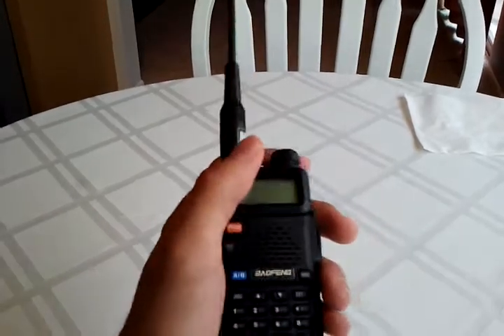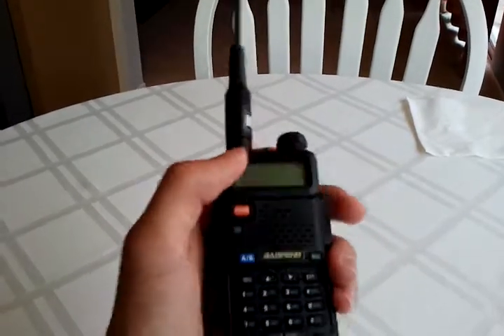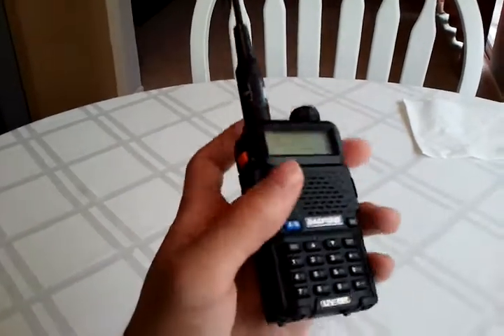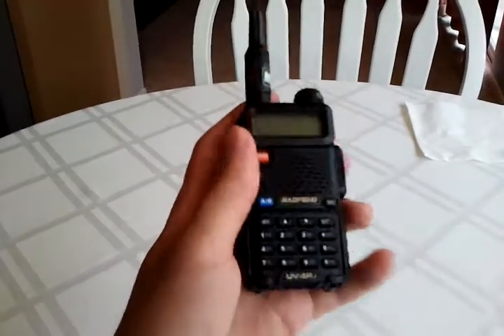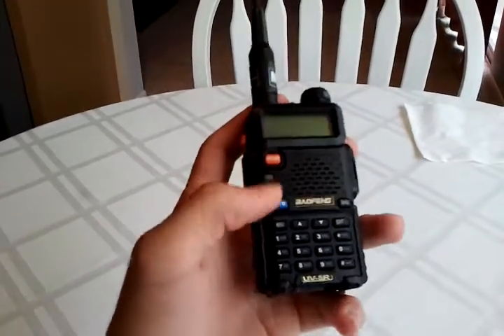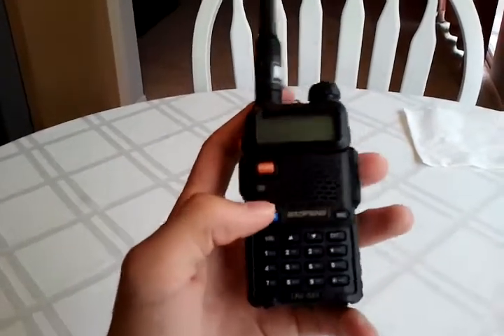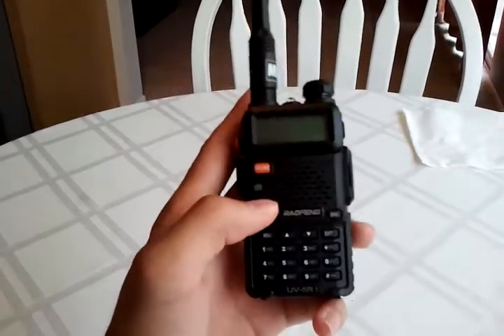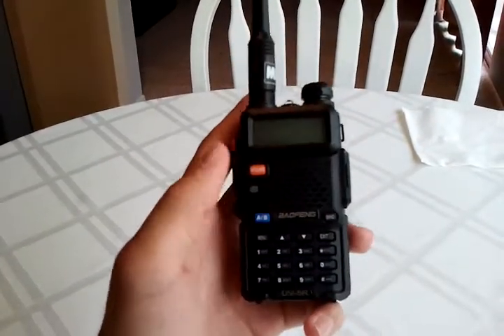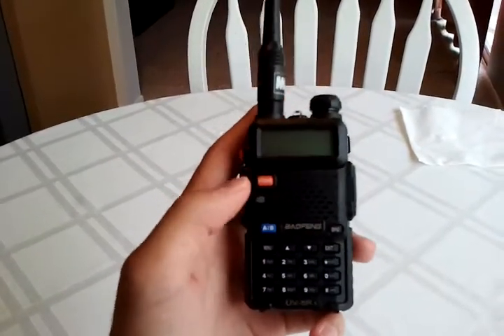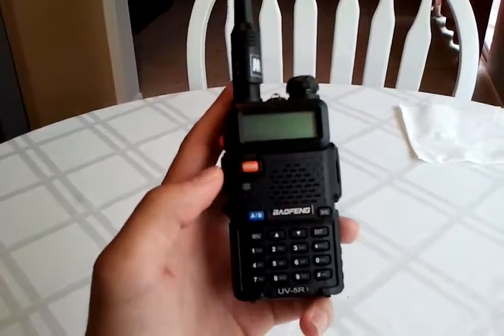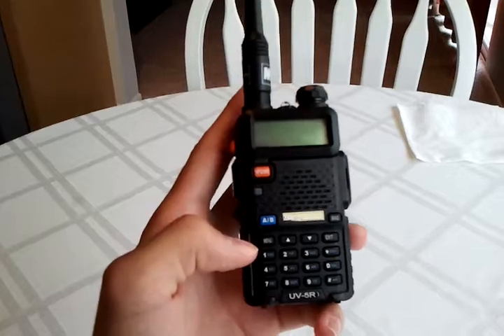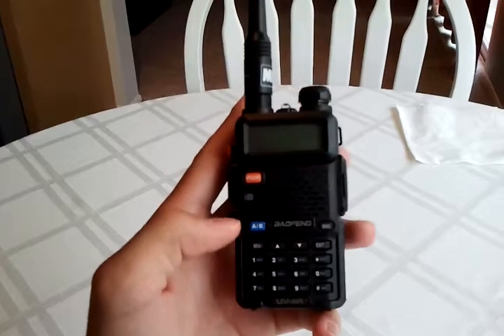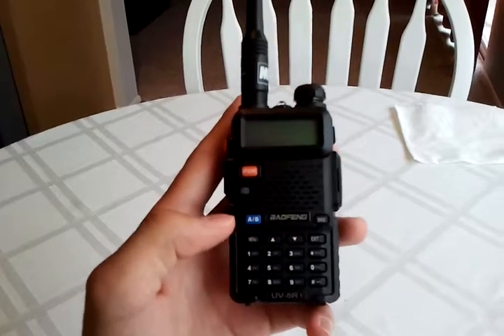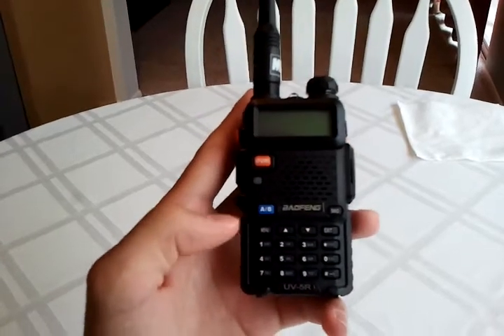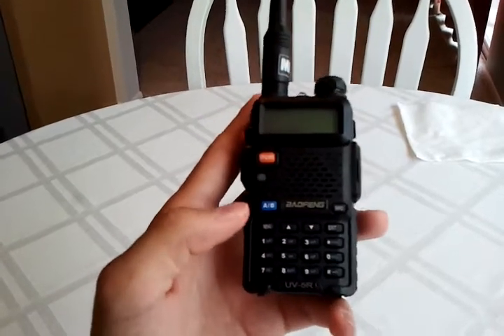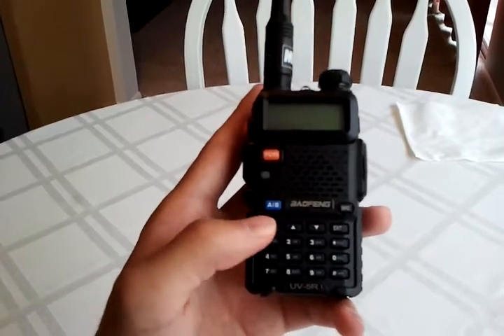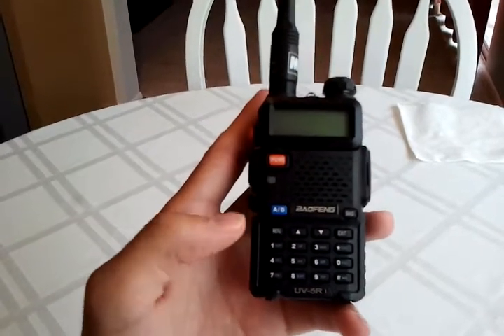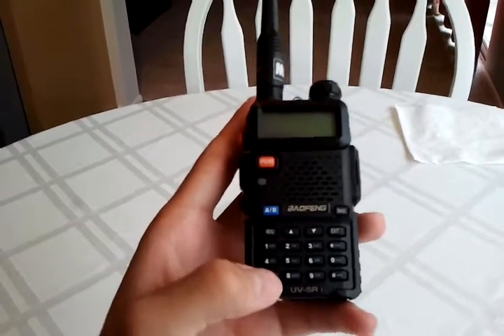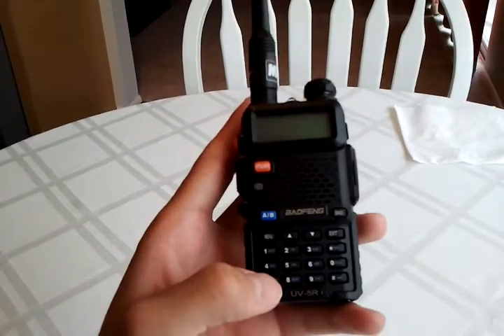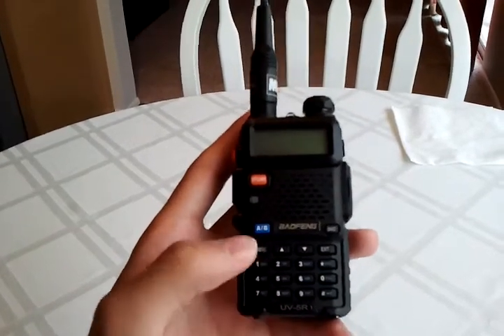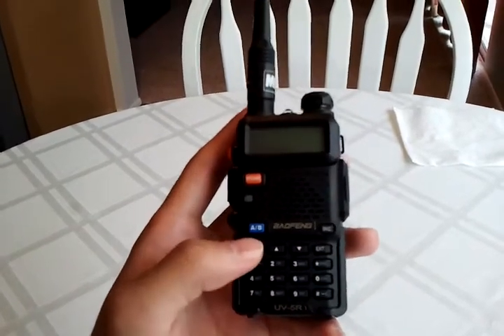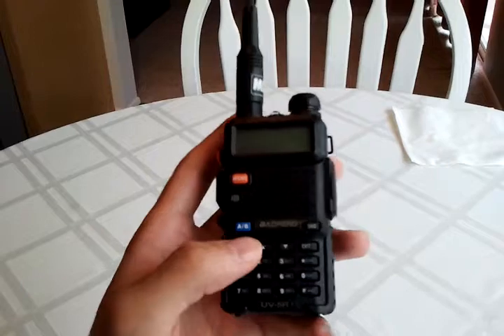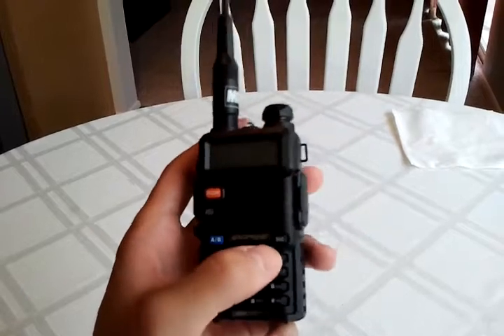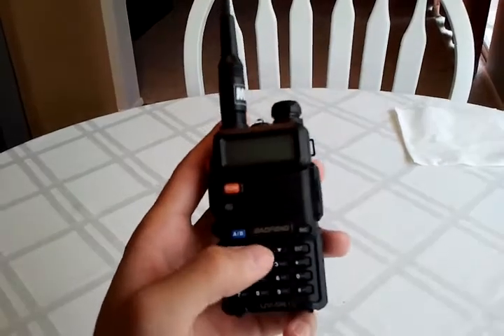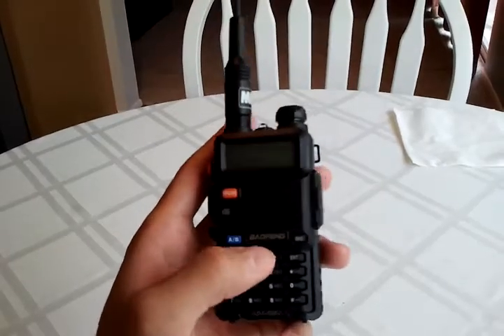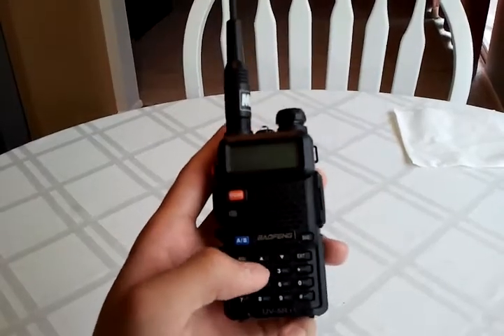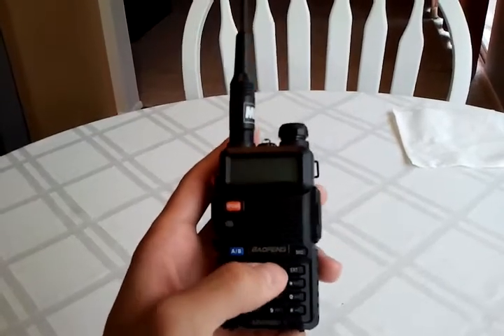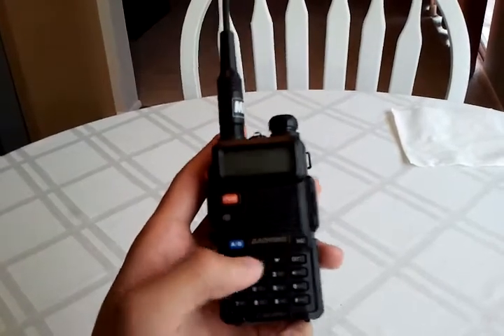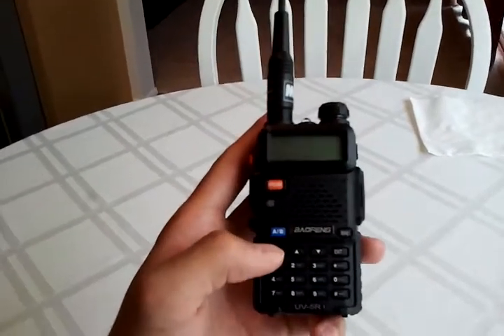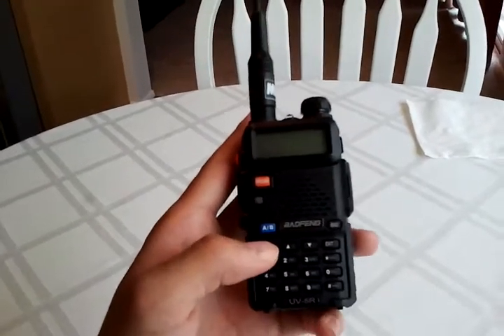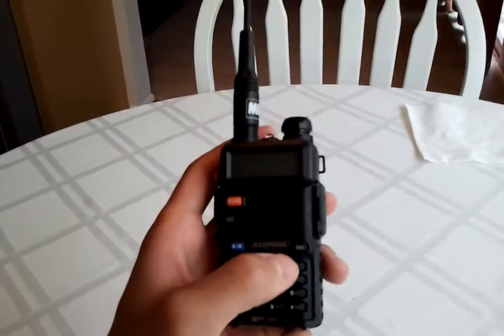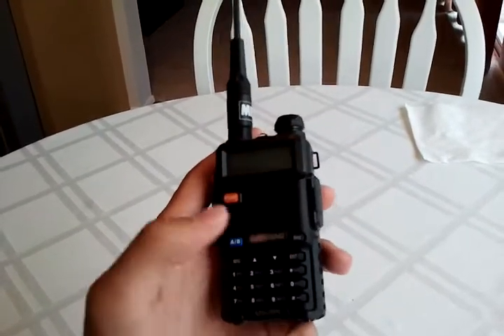I'll start with the dual watch. To turn on dual watch, hit menu, 7, then menu again, then choose on or off, hit menu again, then exit.